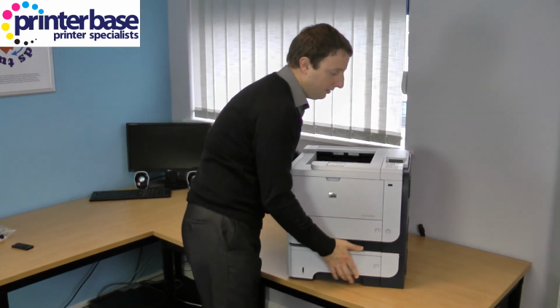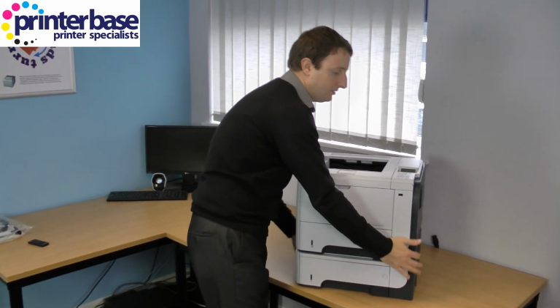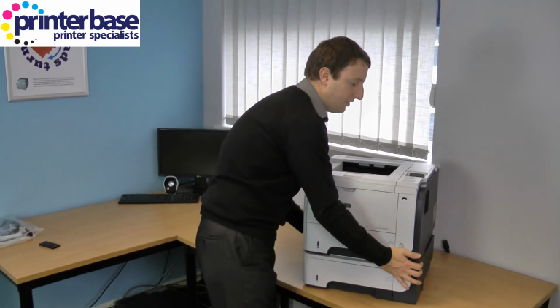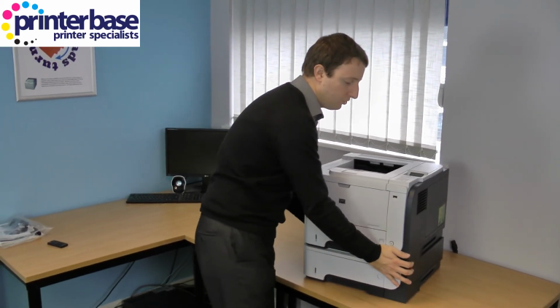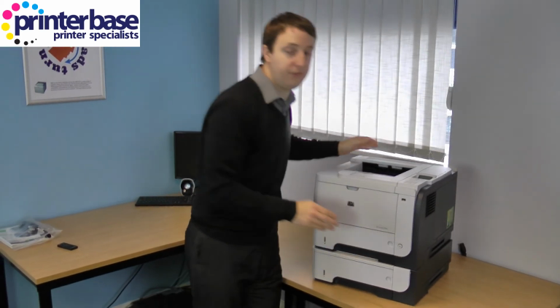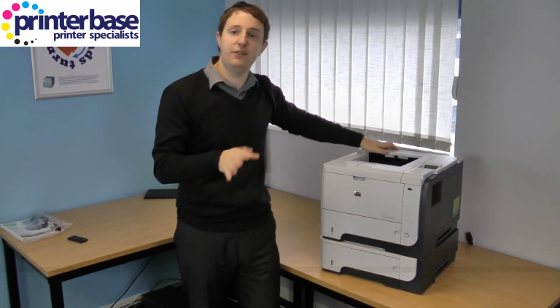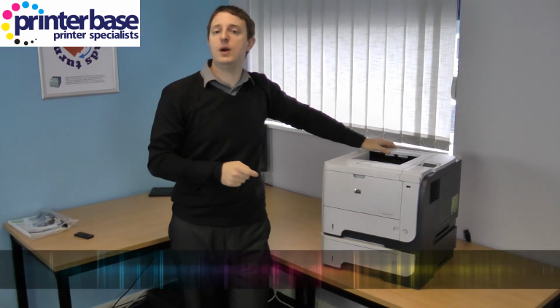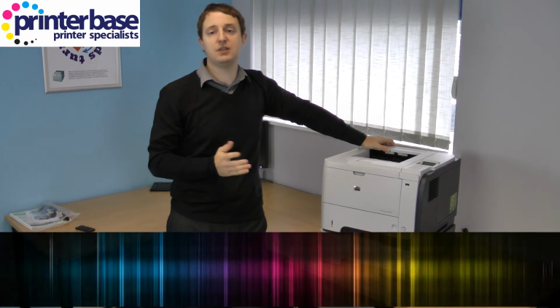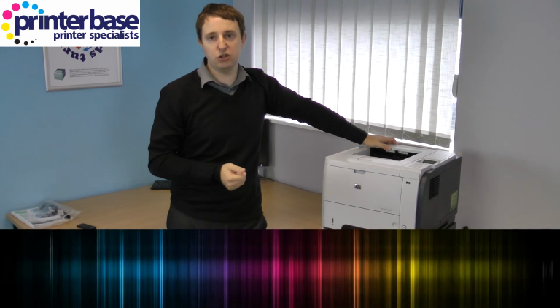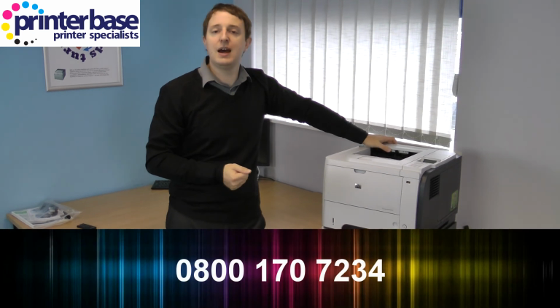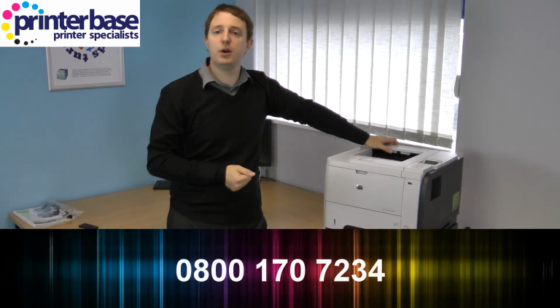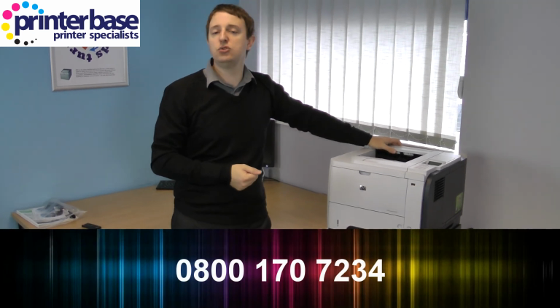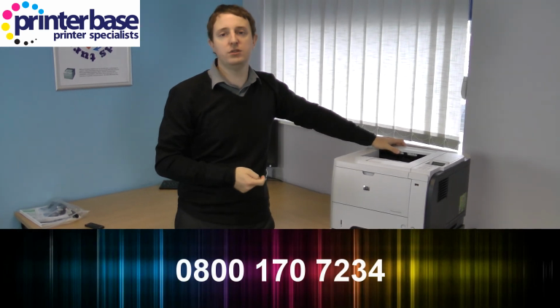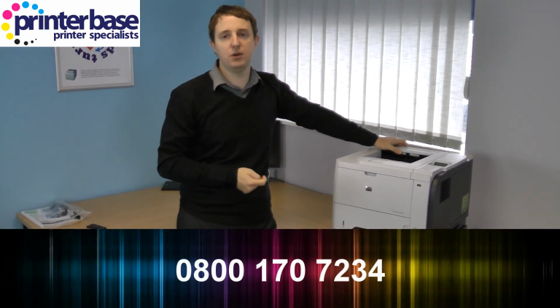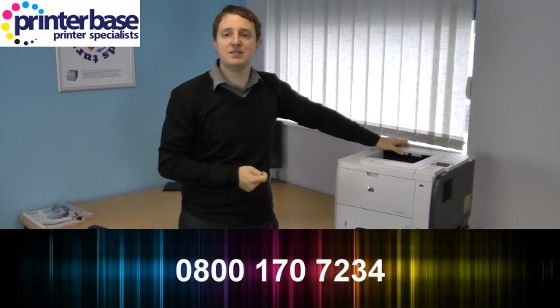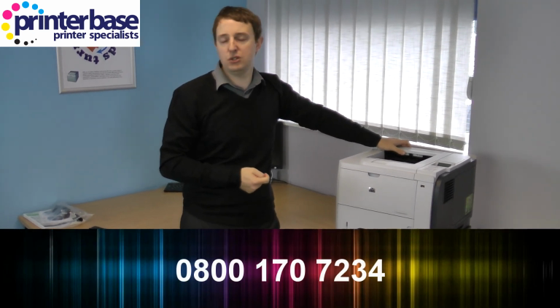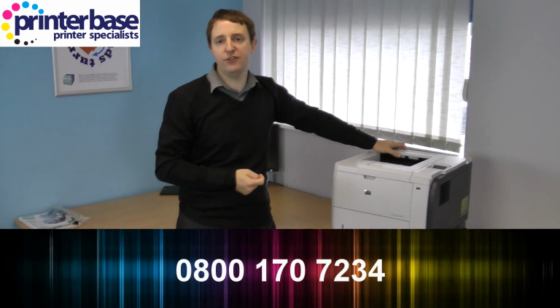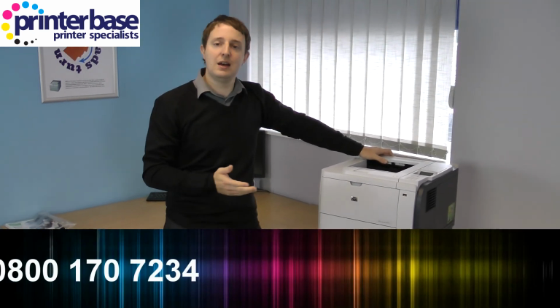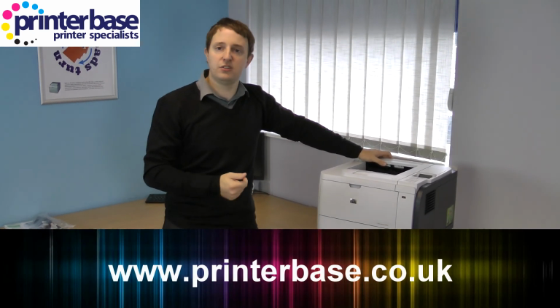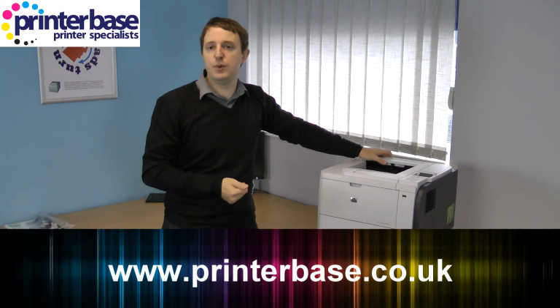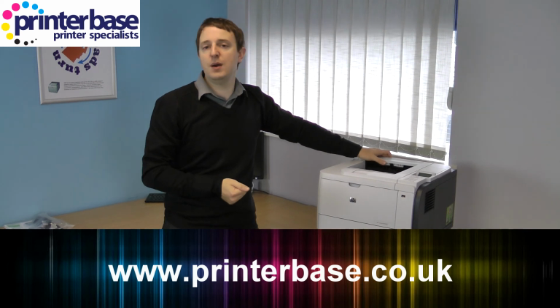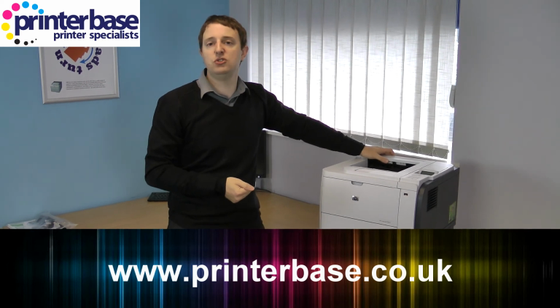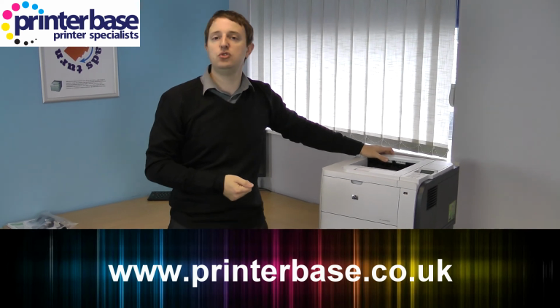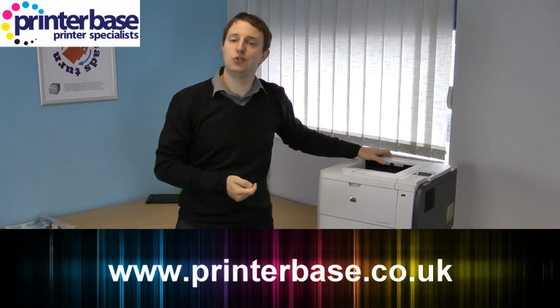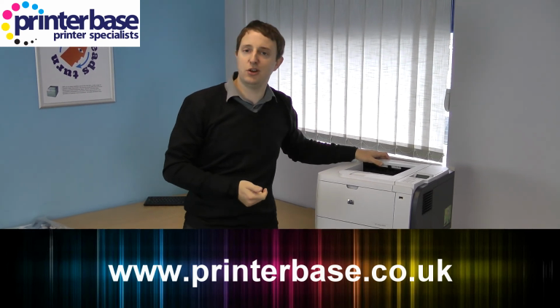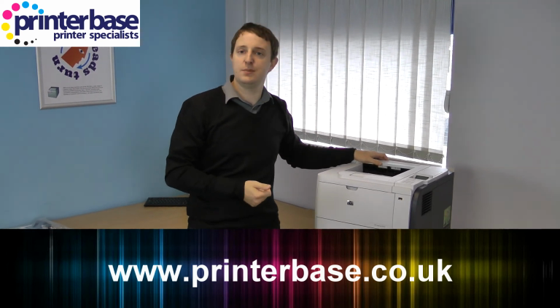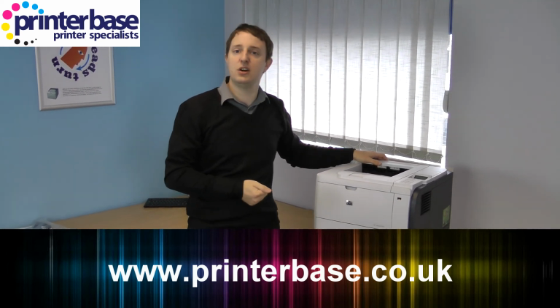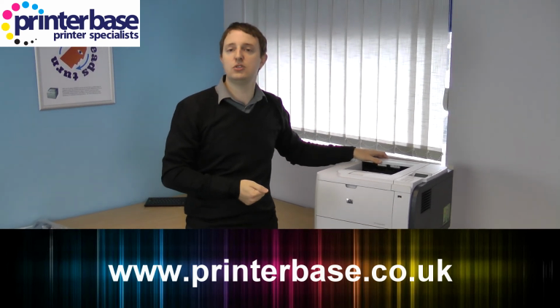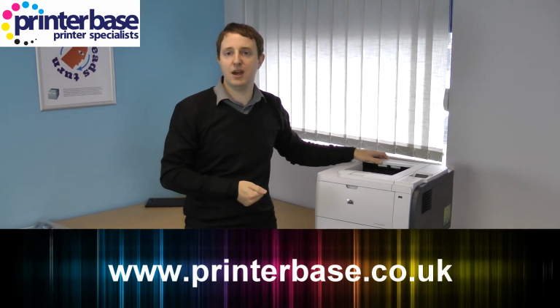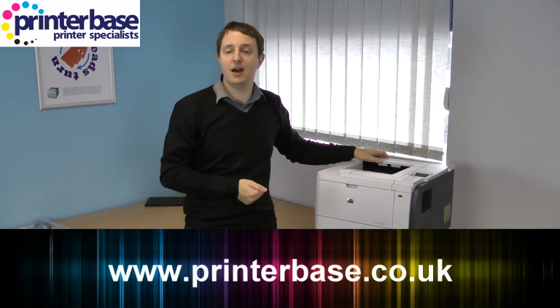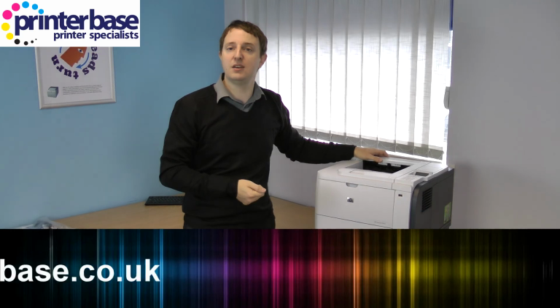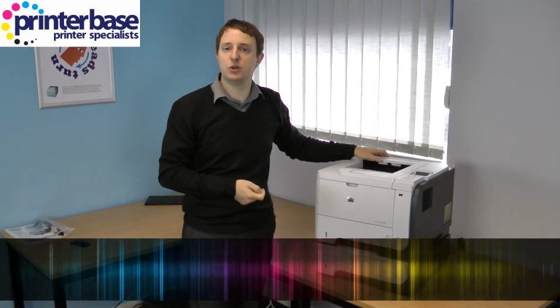And that's everything discussed. If you've got any further questions give us a call, our number is 0800 170 7234, and there's lots of information on the website at www.printerbase.co.uk. I'm Nick and thanks for watching.